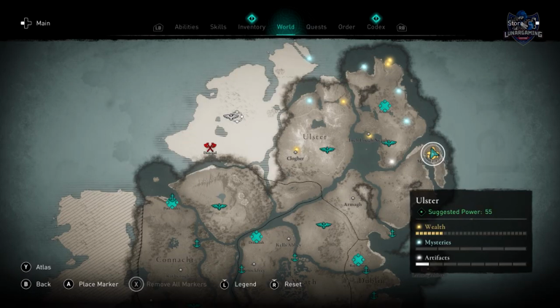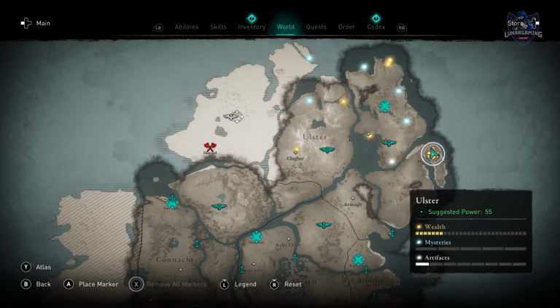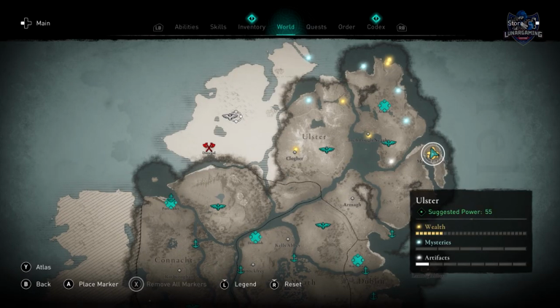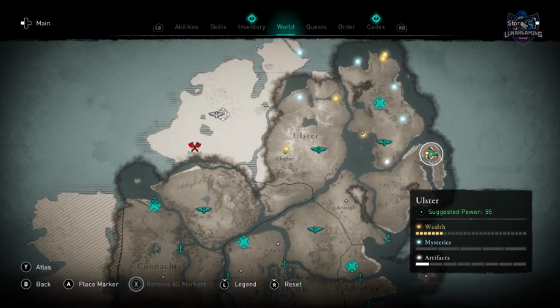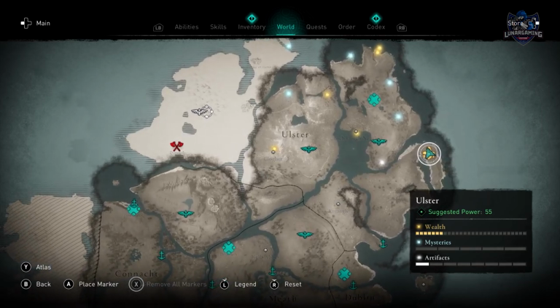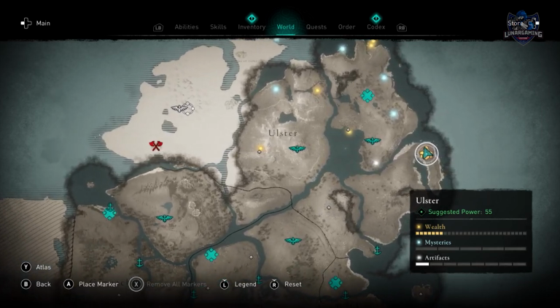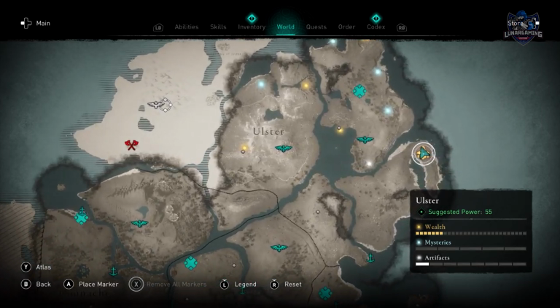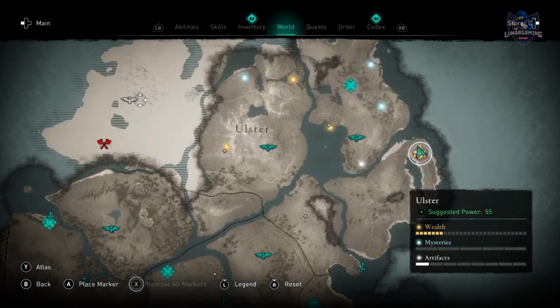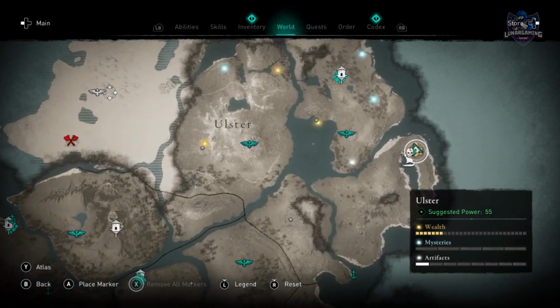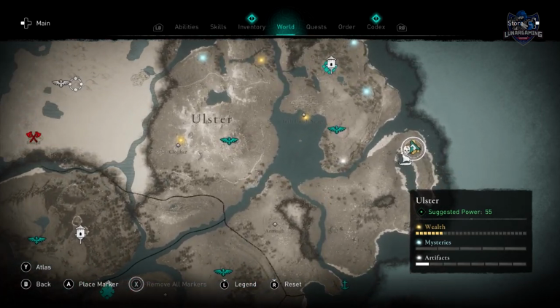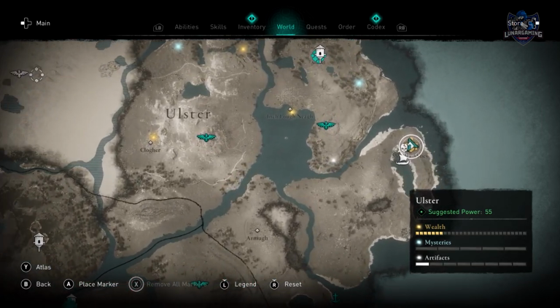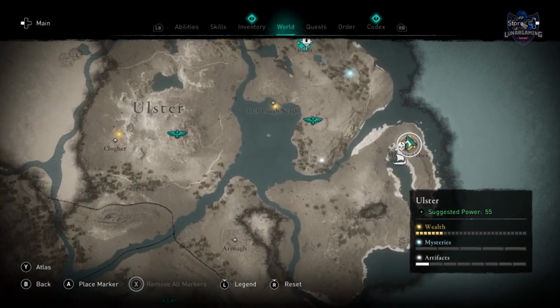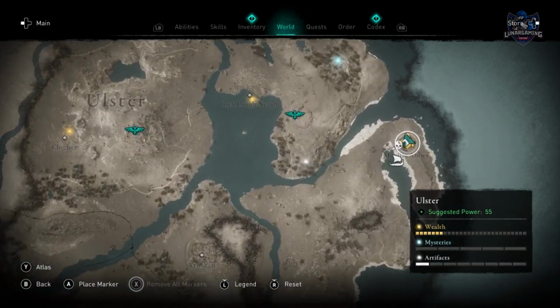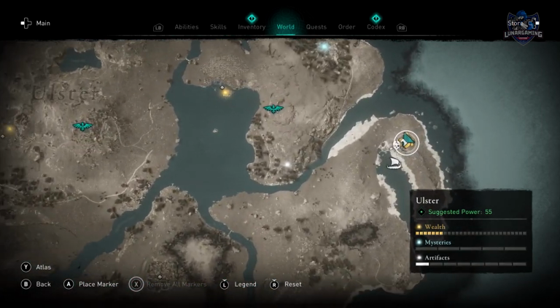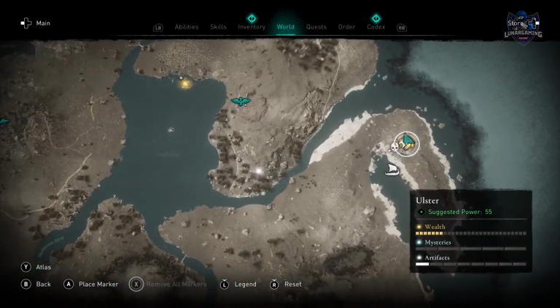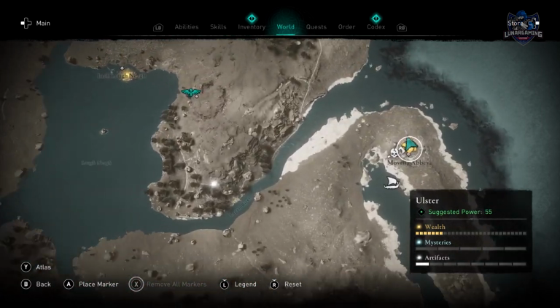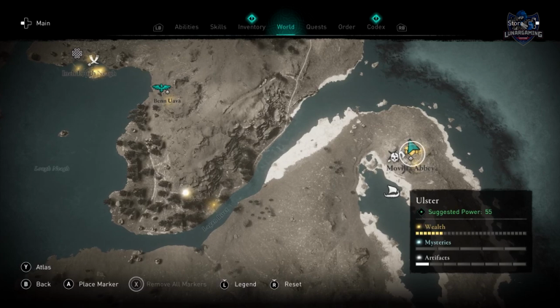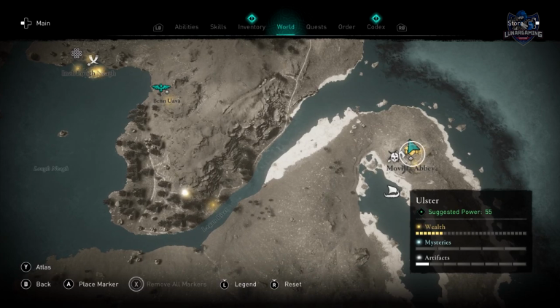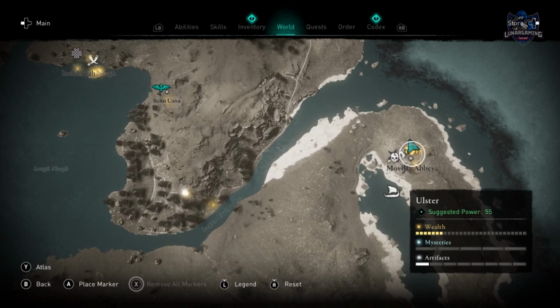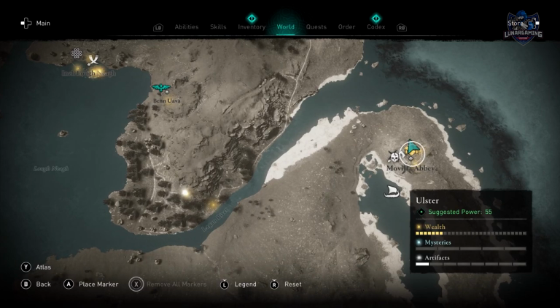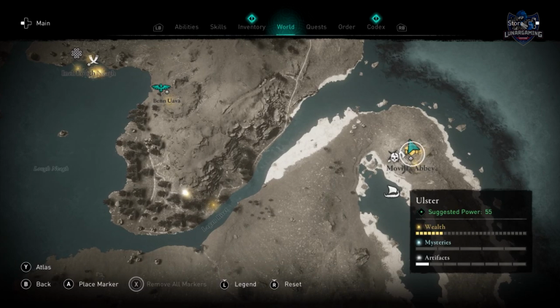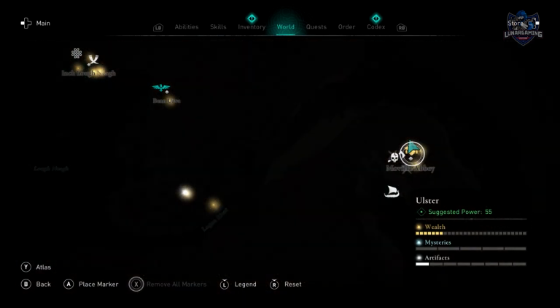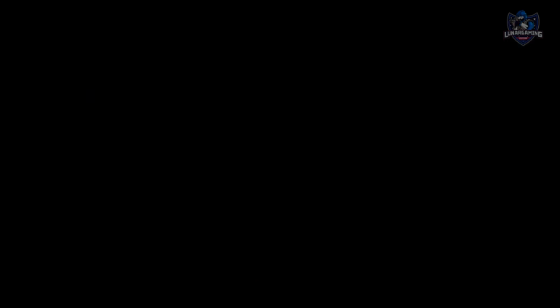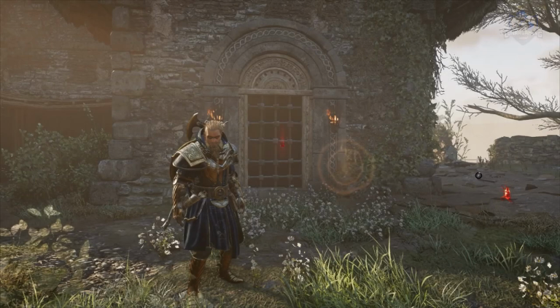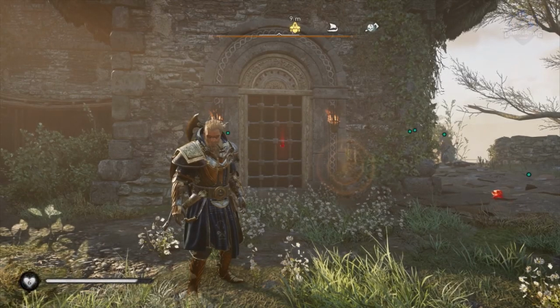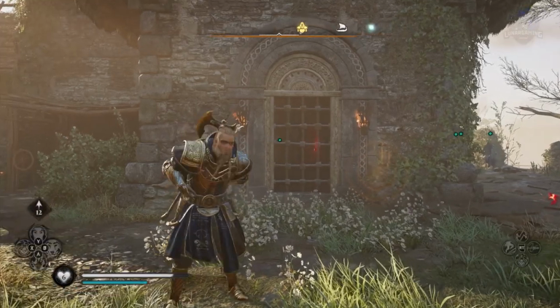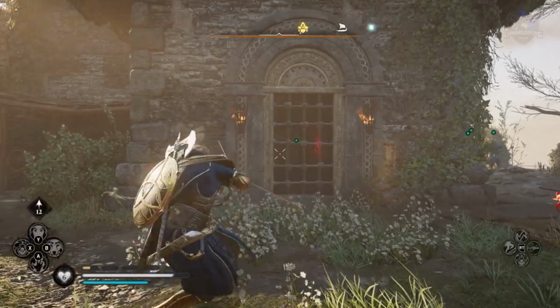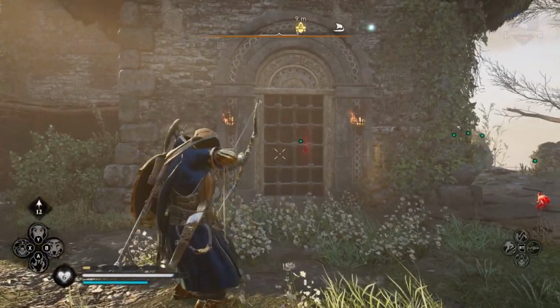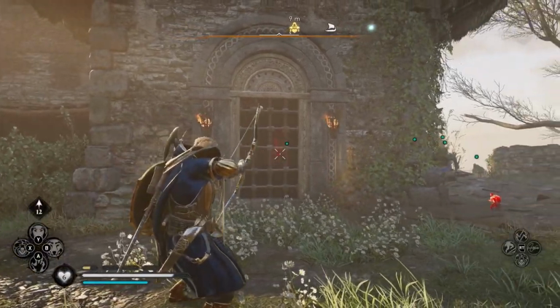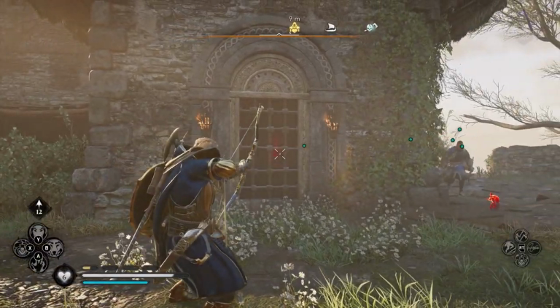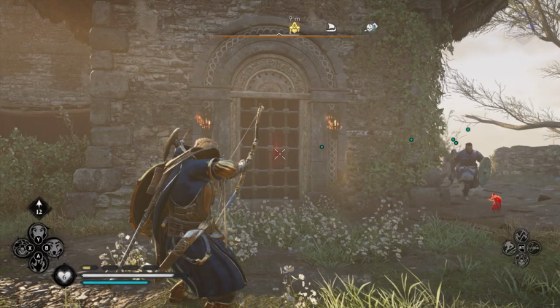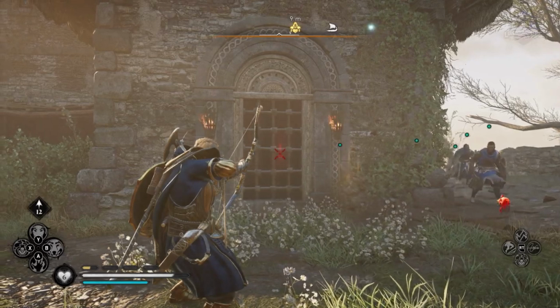Next head to Ulster and the Milvilla Abbey. You might have to complete a raid here first, but in the church you can break the door open from the outside window and you can go through the door in order to reach the druidic helmet.